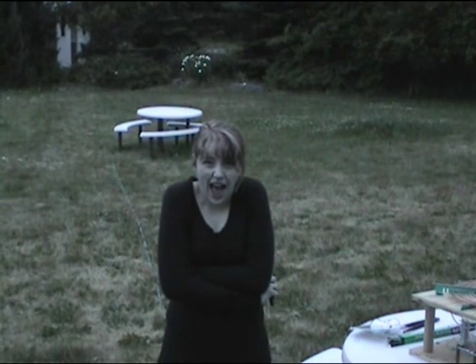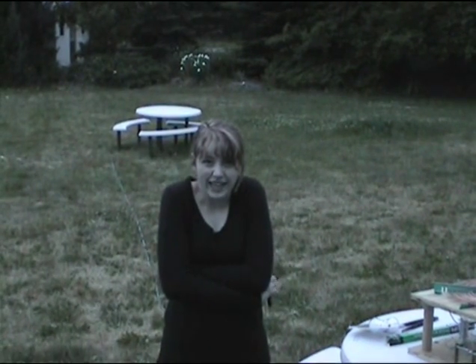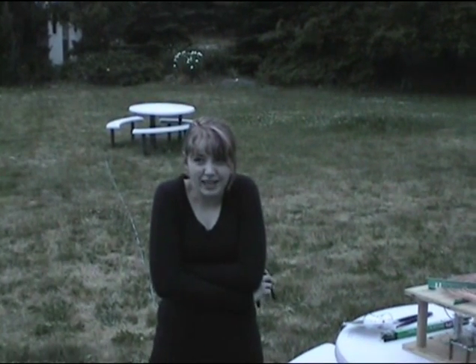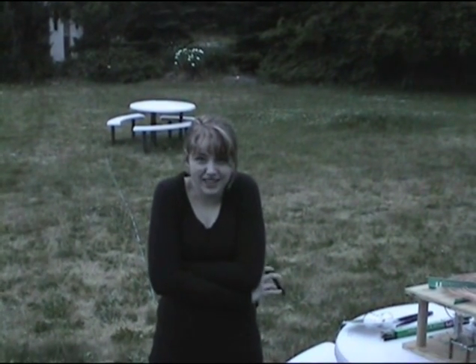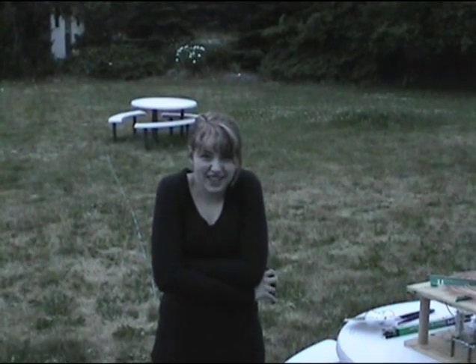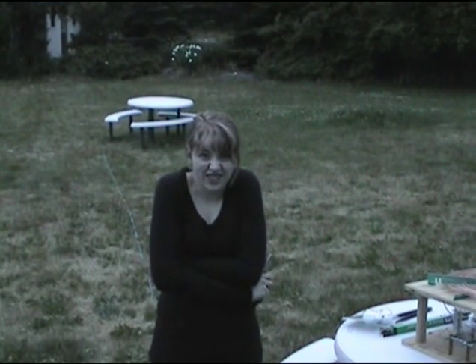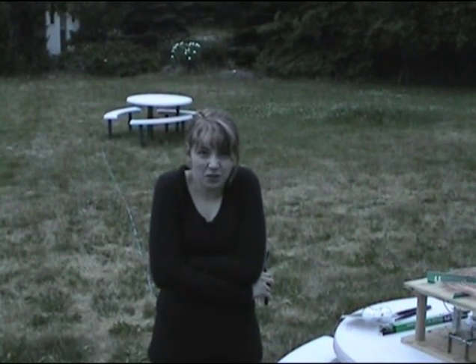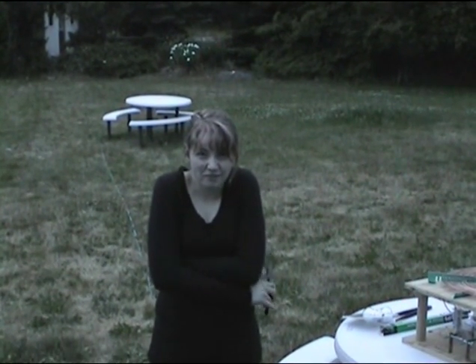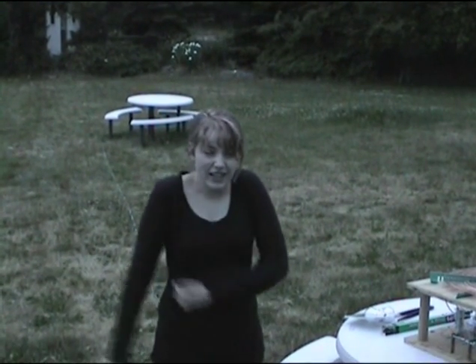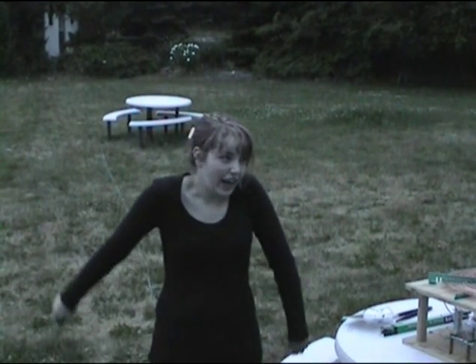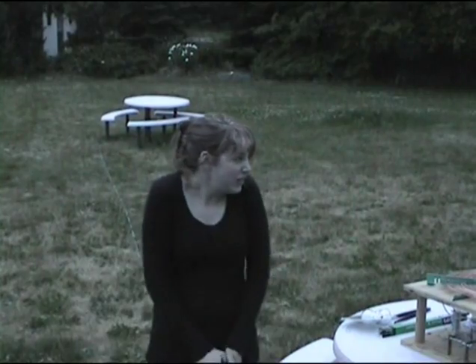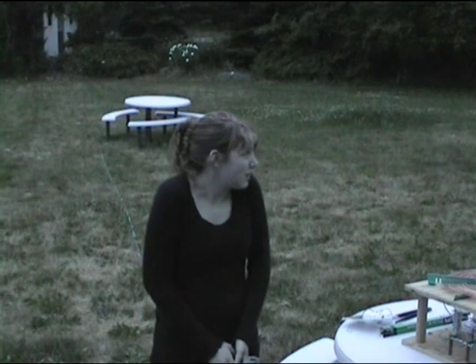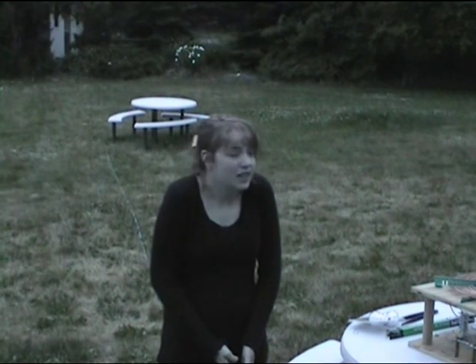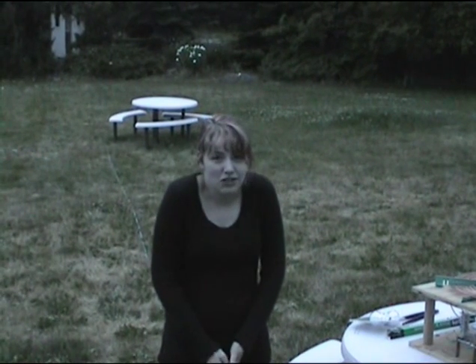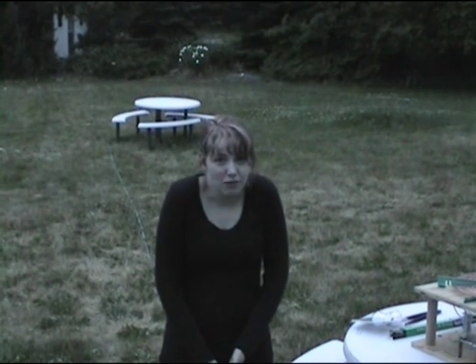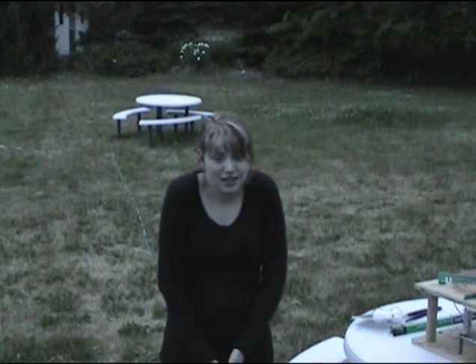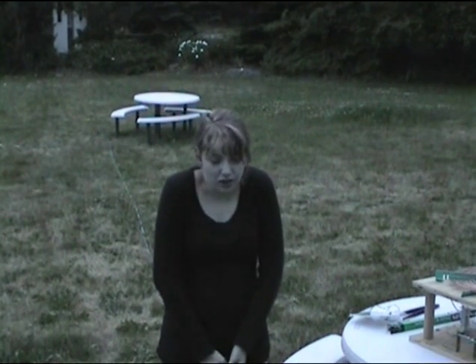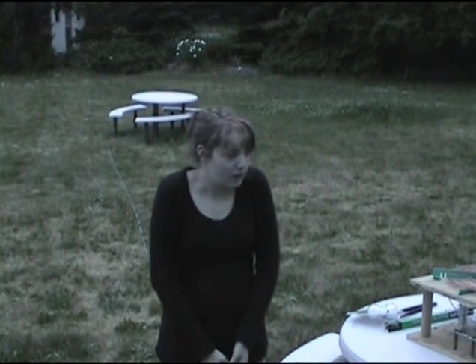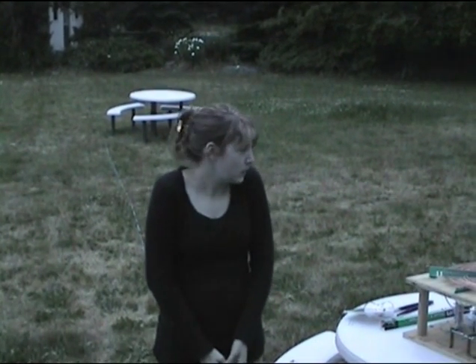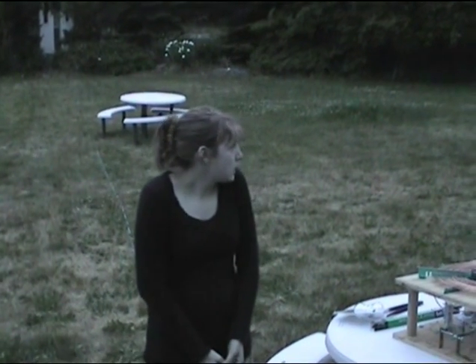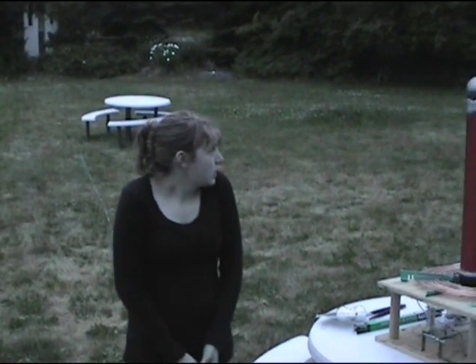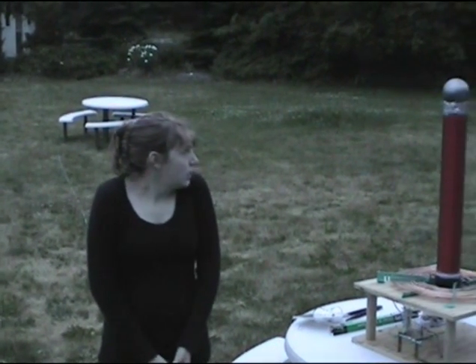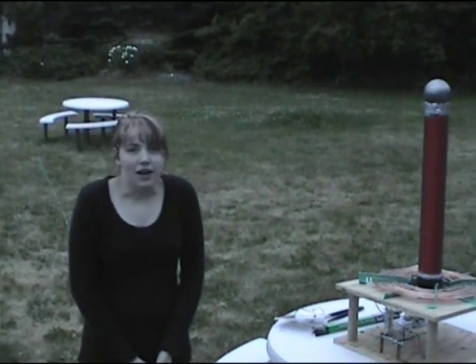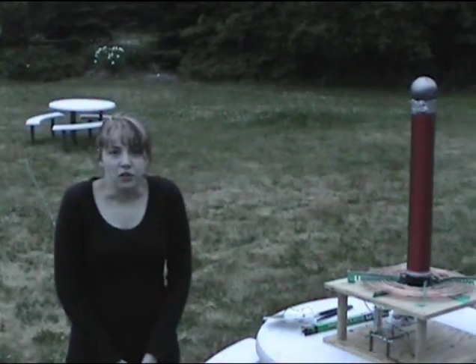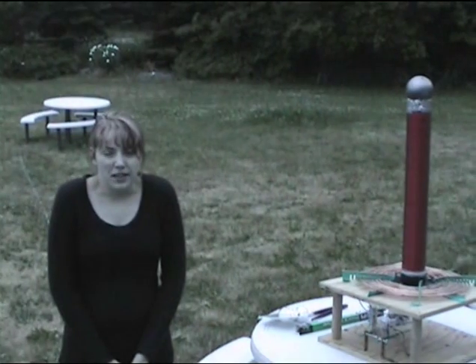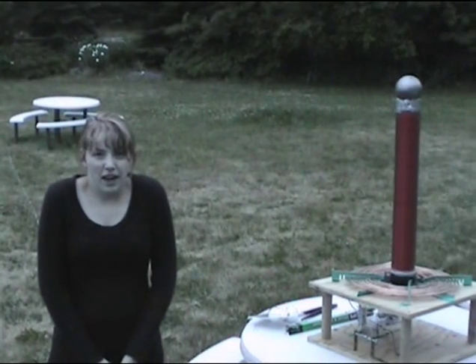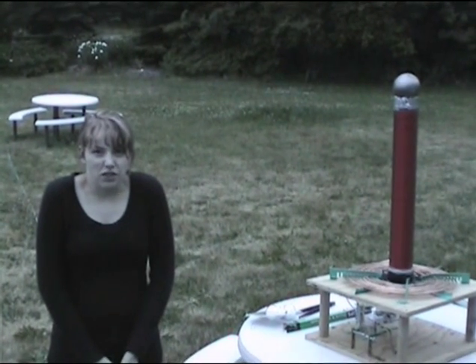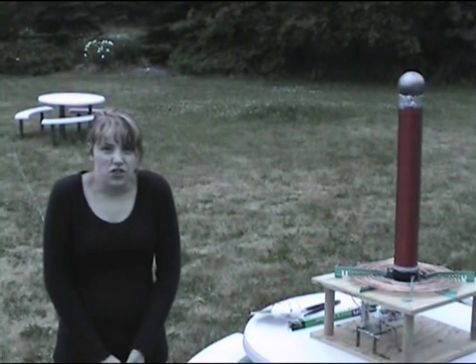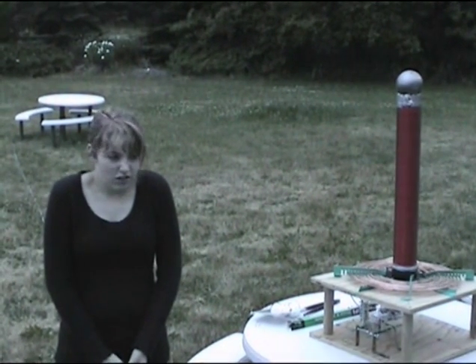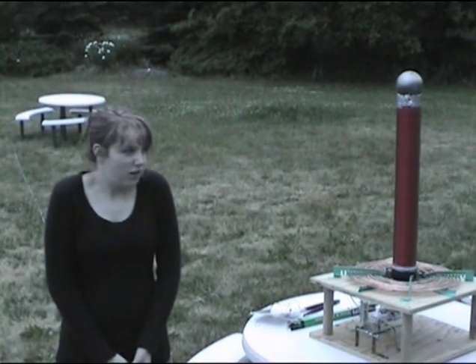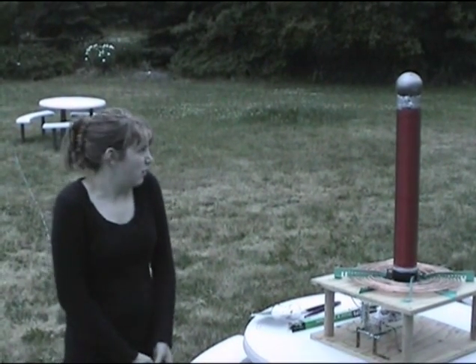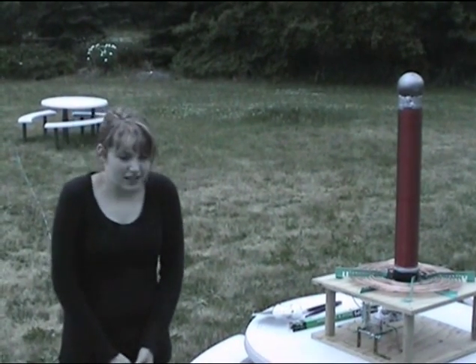Hi, I am Elizabeth and it's really cold out here. I am going to be giving a demonstration of my Tesla coil that I built a while ago, but actually finished last night.